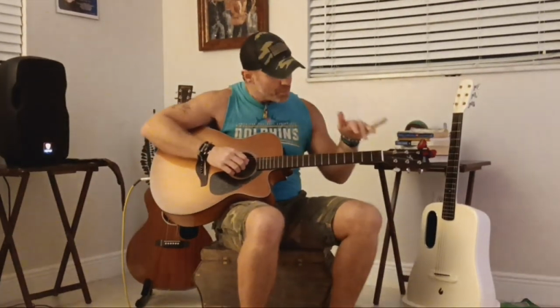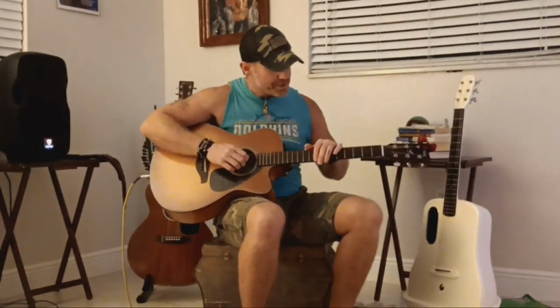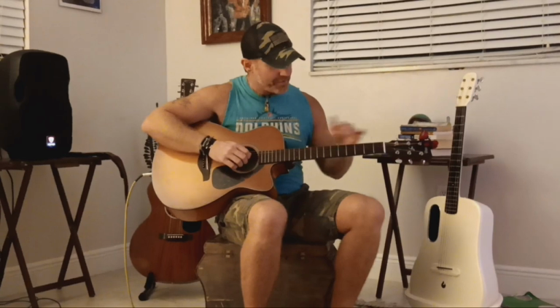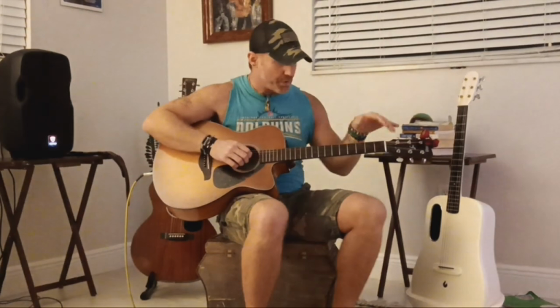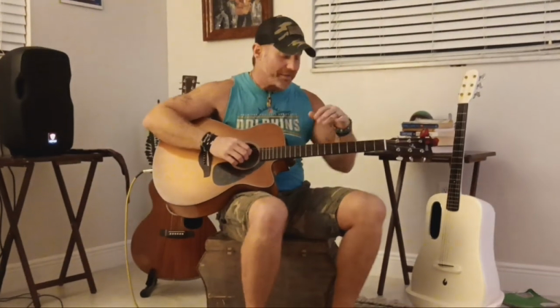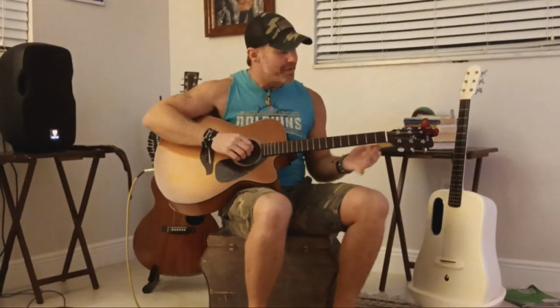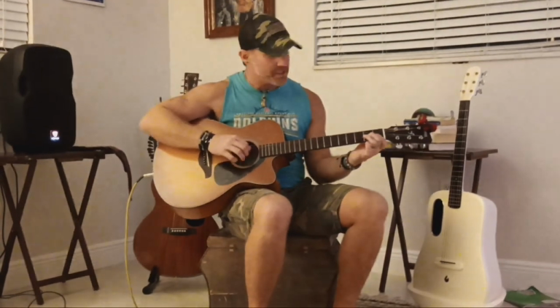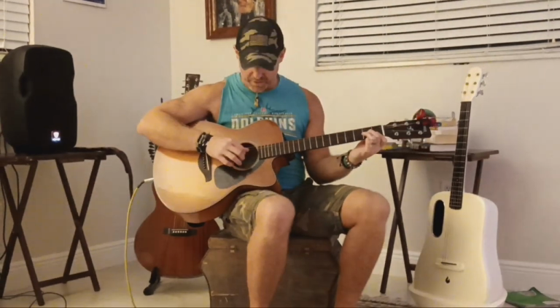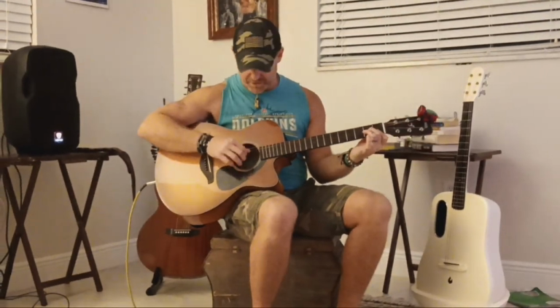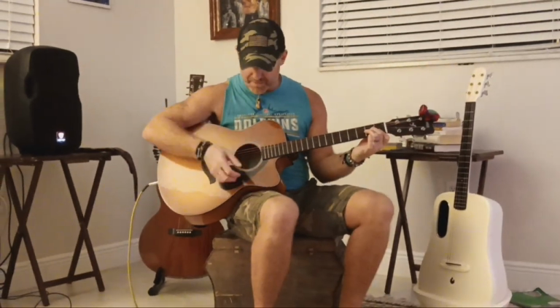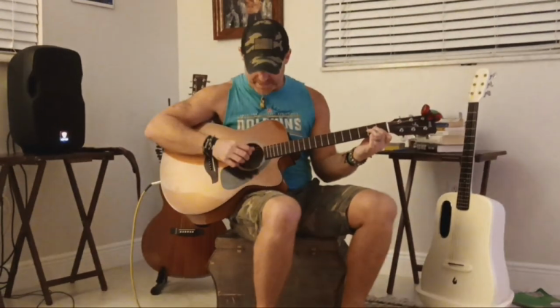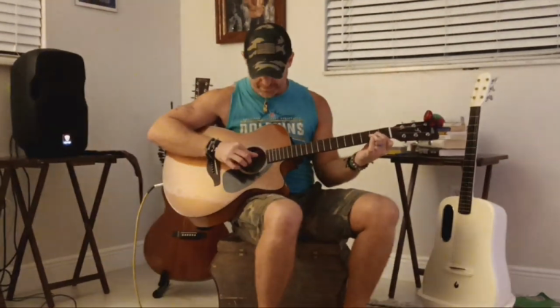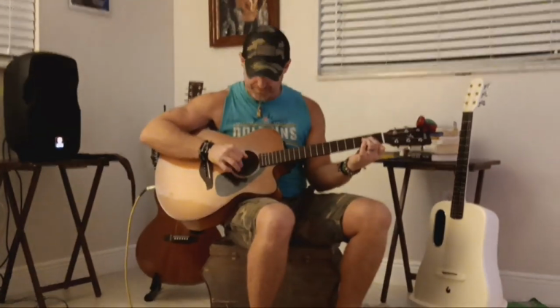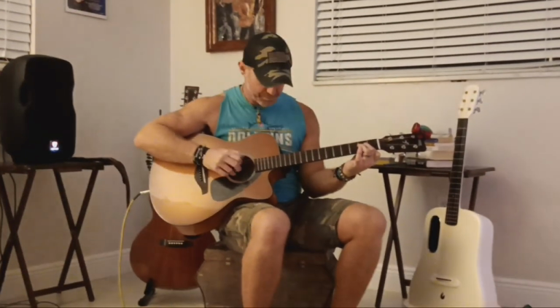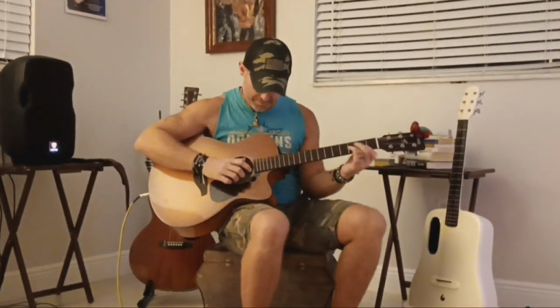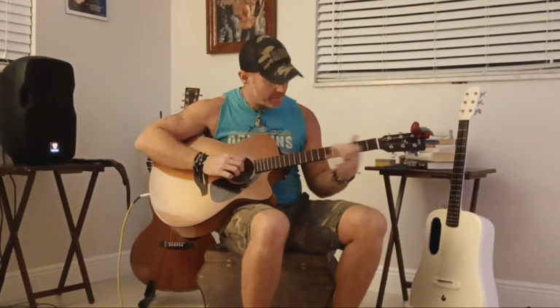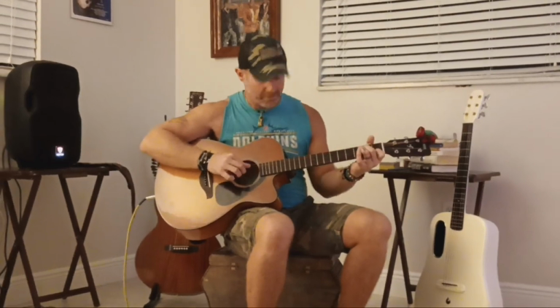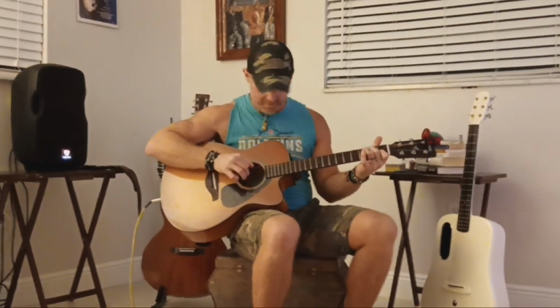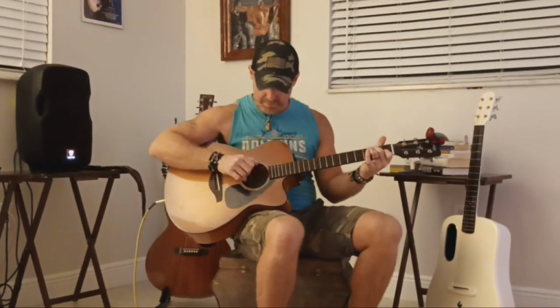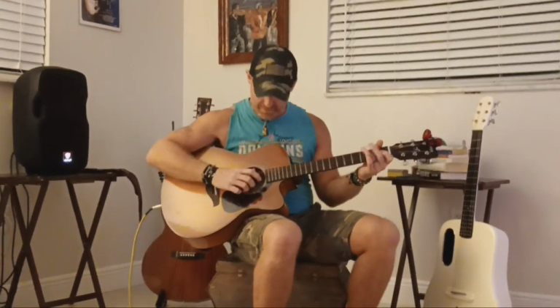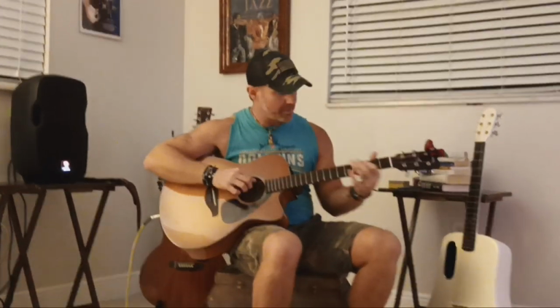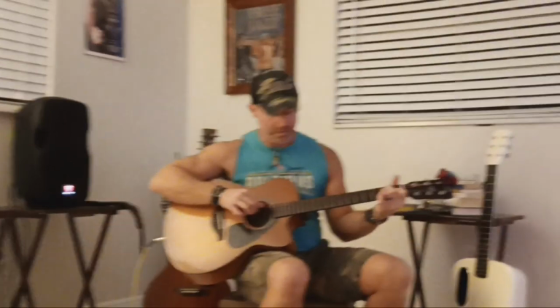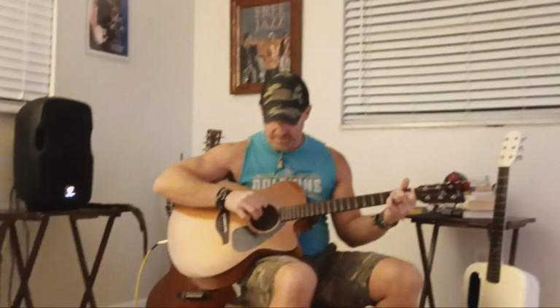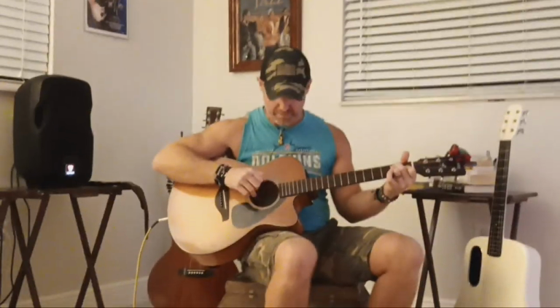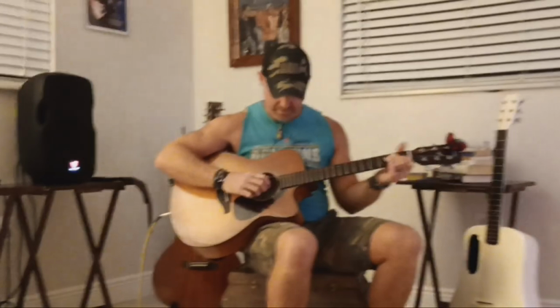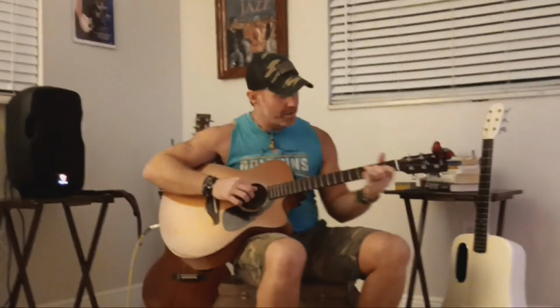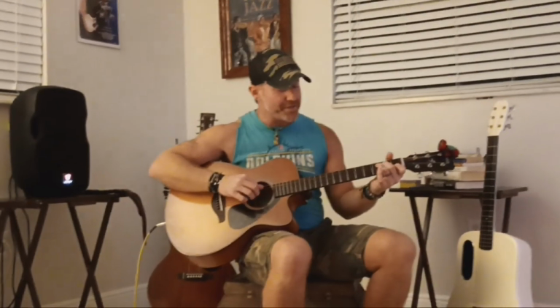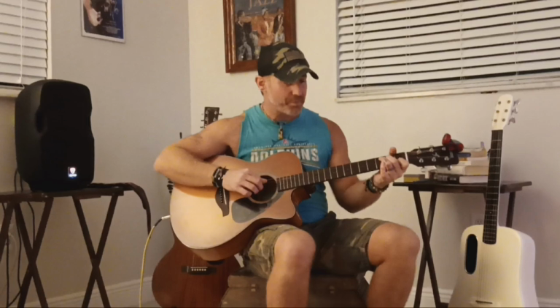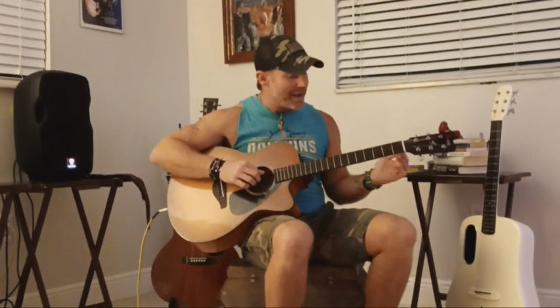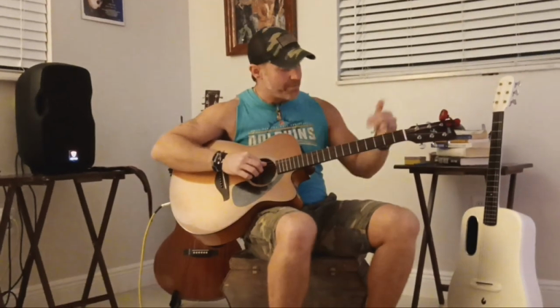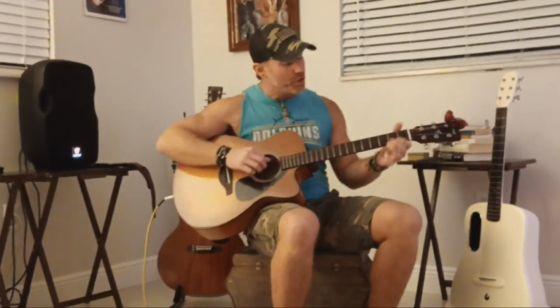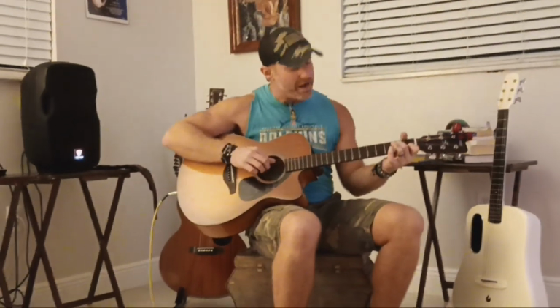And what you want to do after that — because you want to work on that lick — it's going to go like this. It's the same idea. Then back to the A minor, you only go halfway.